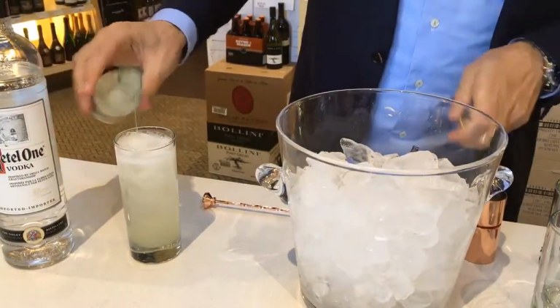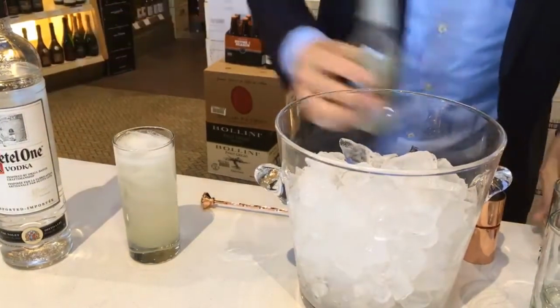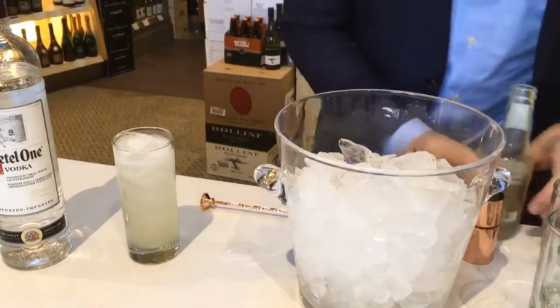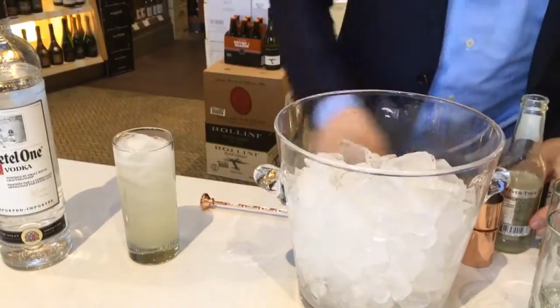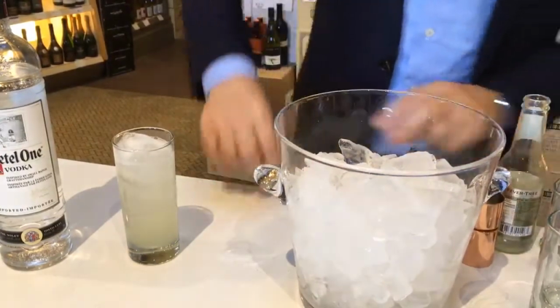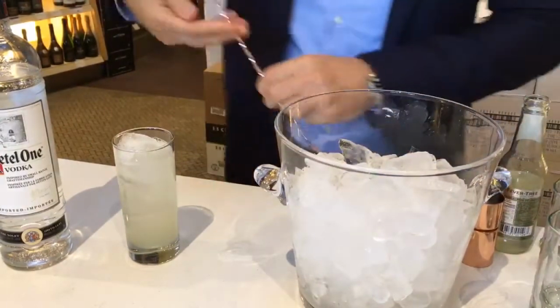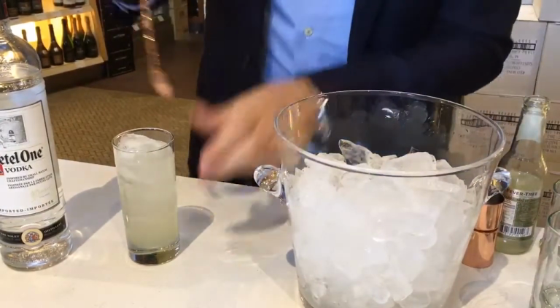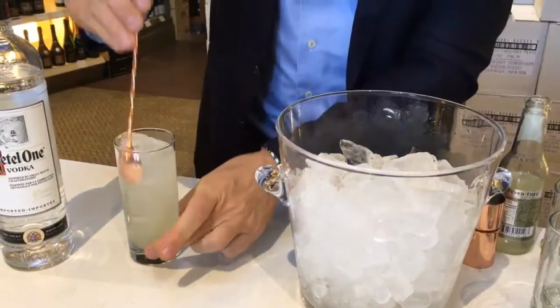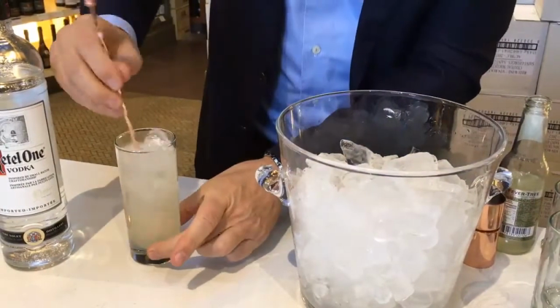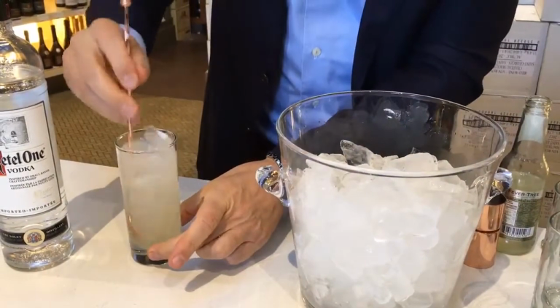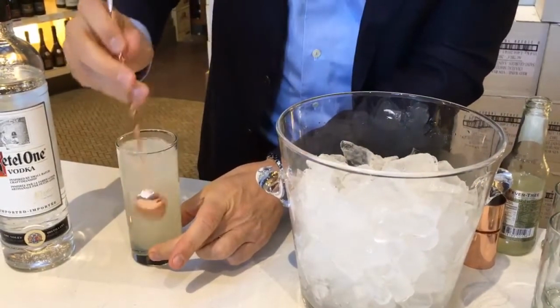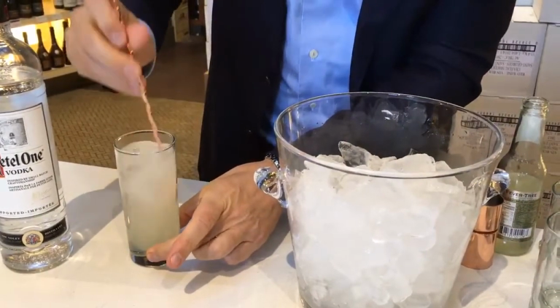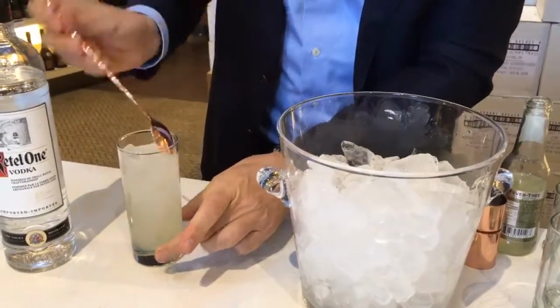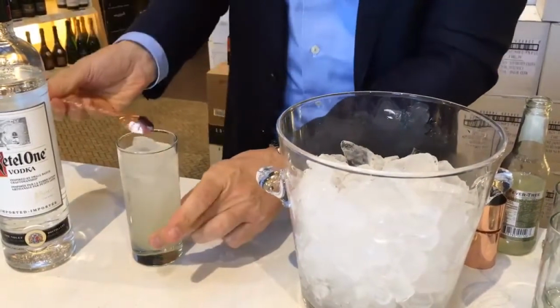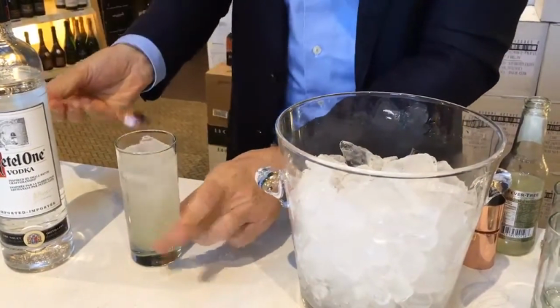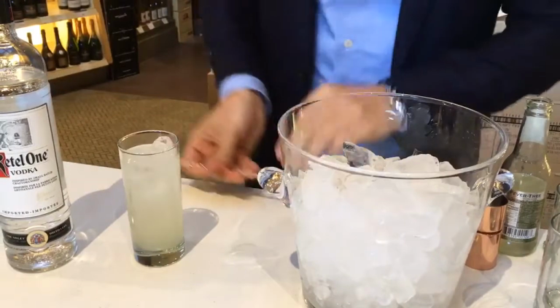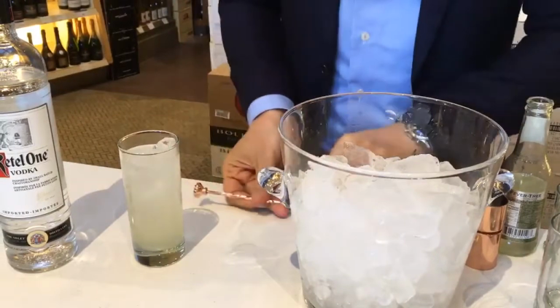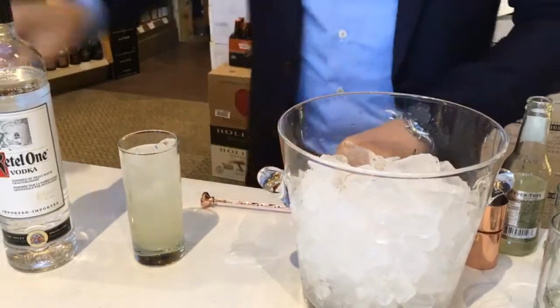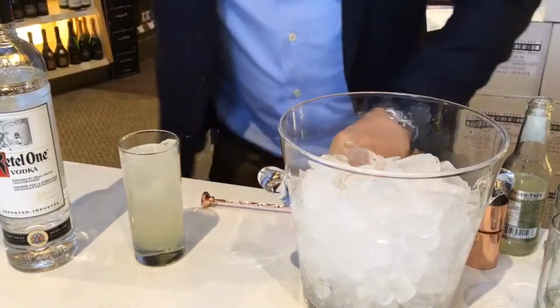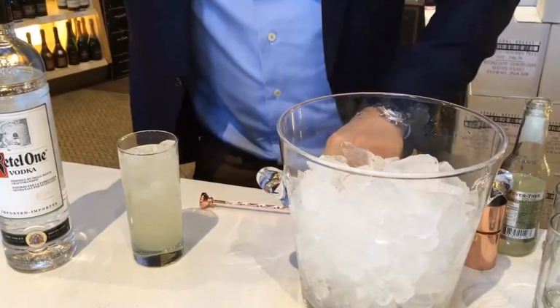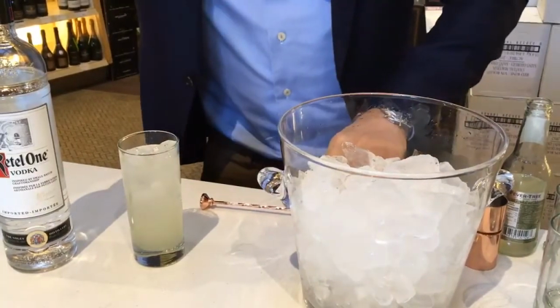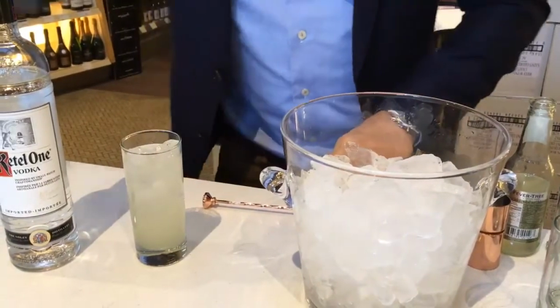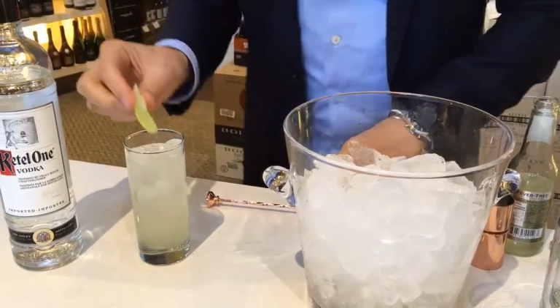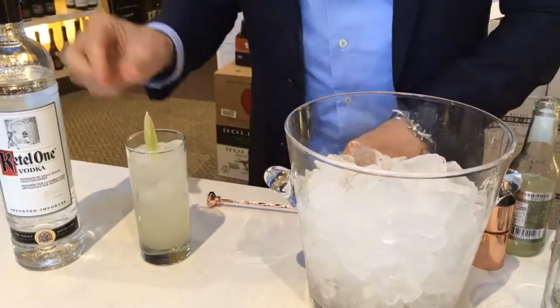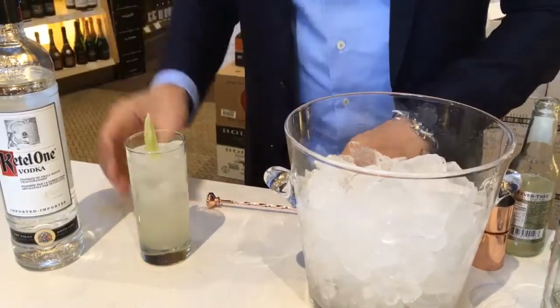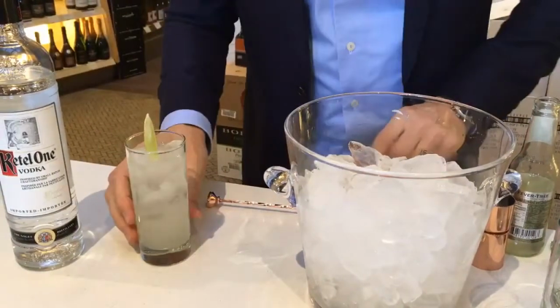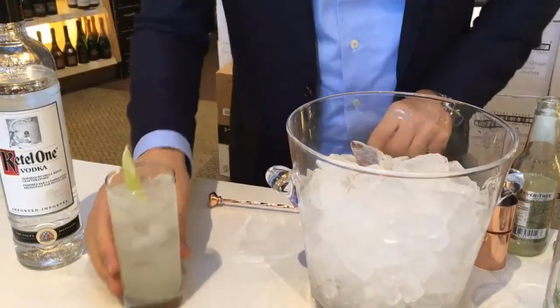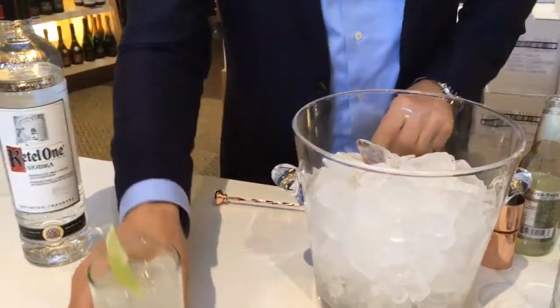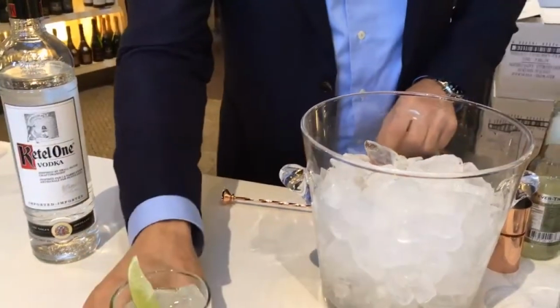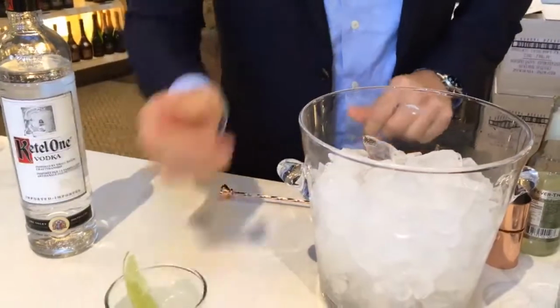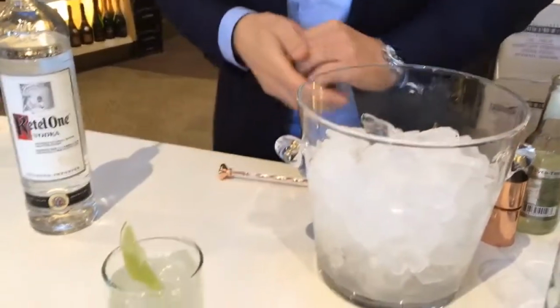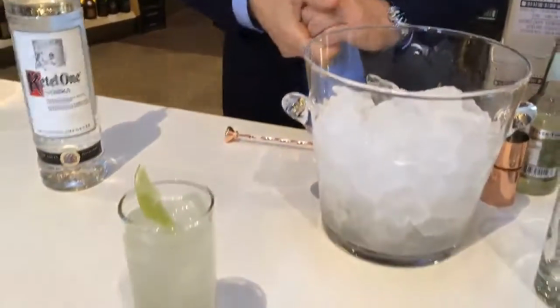It's a really nice and fresh, easy-going drink. Give it a little stir. Here you go — the Dutch mule.